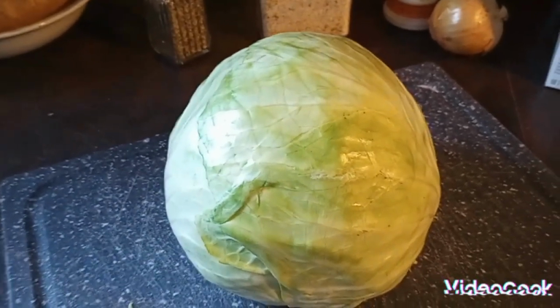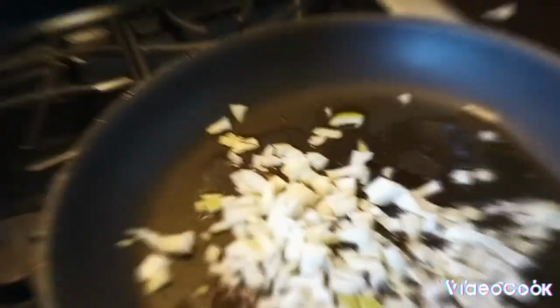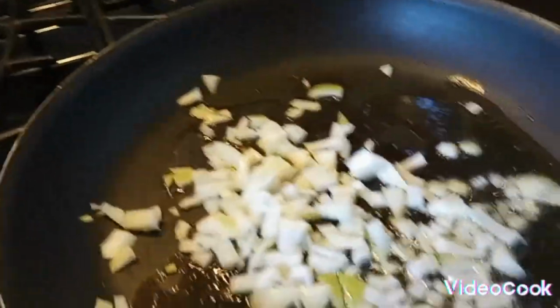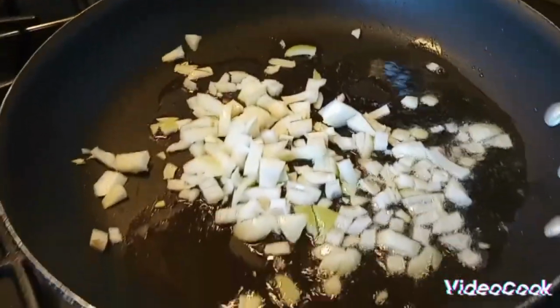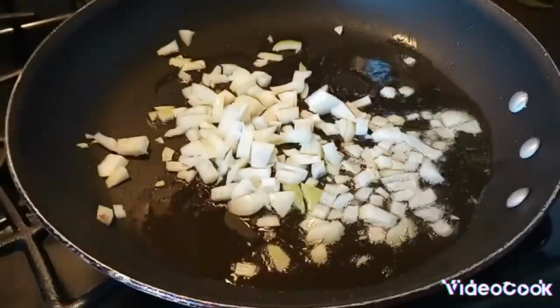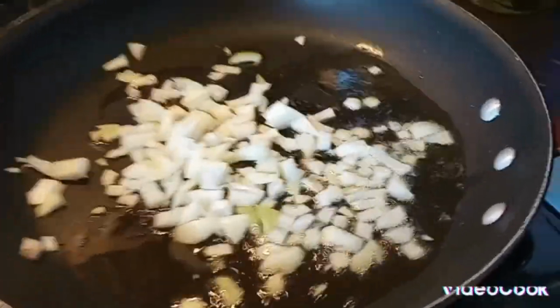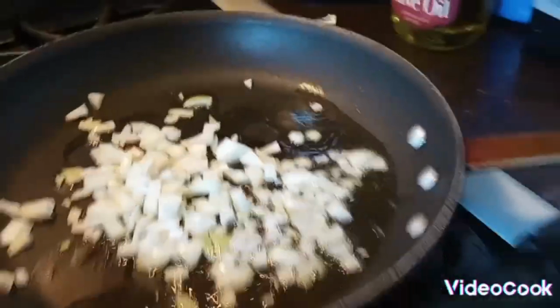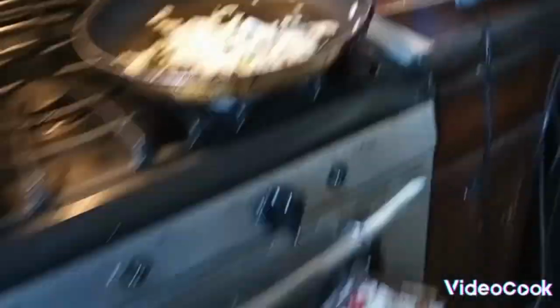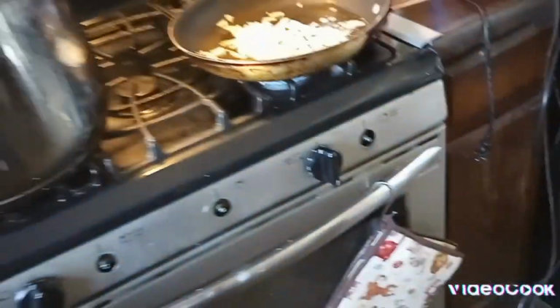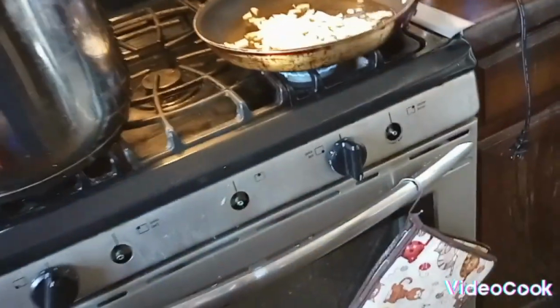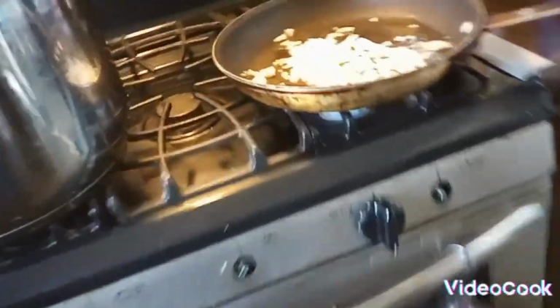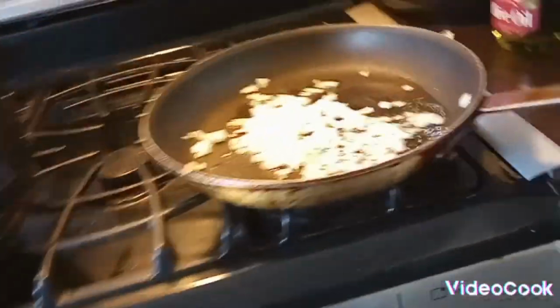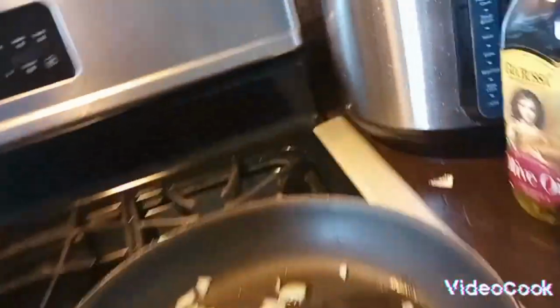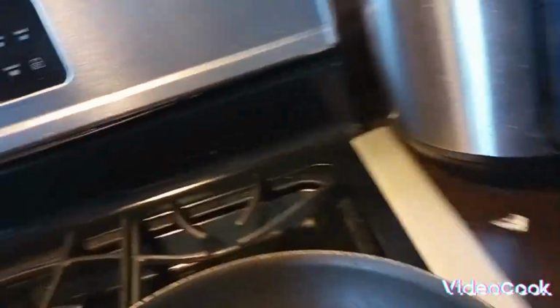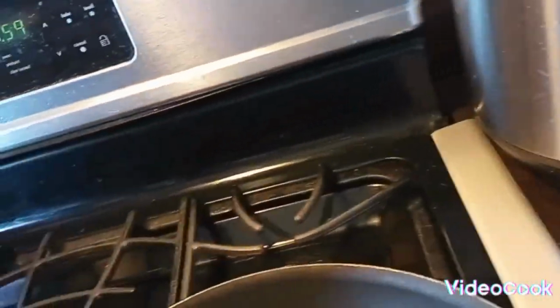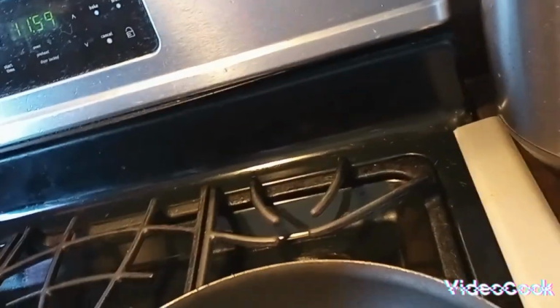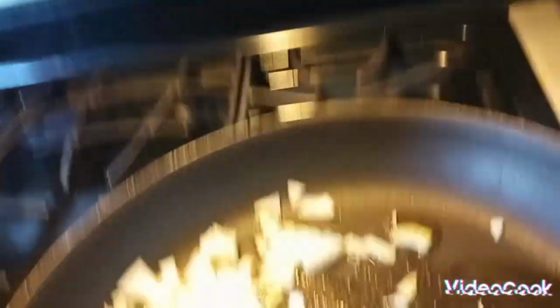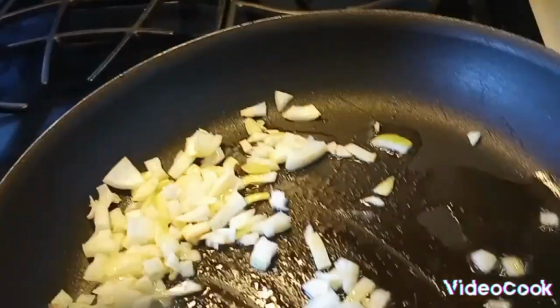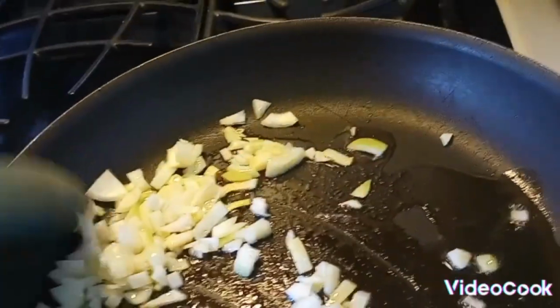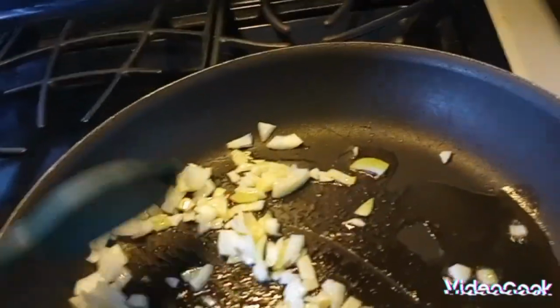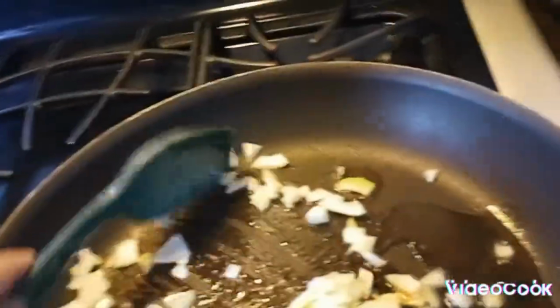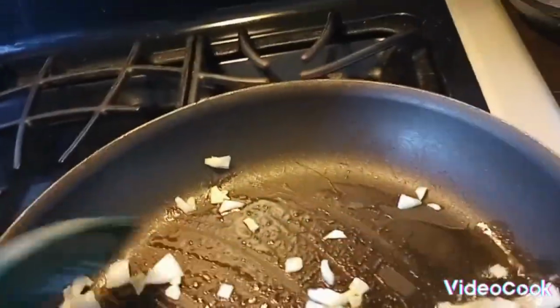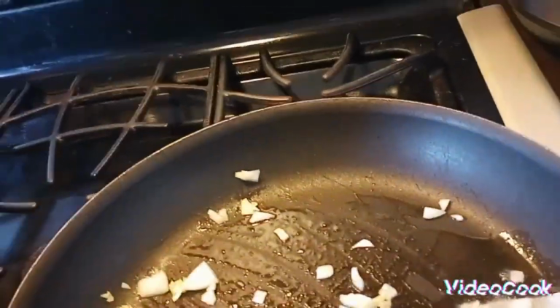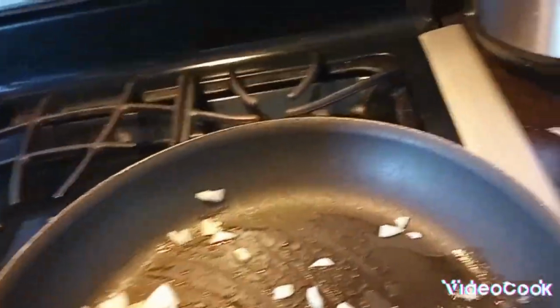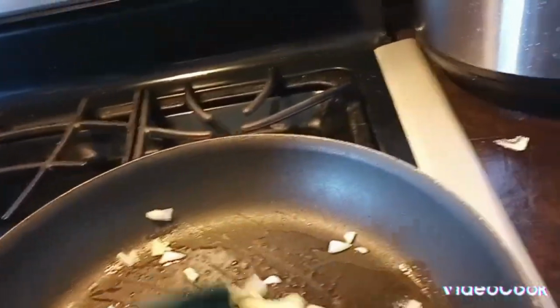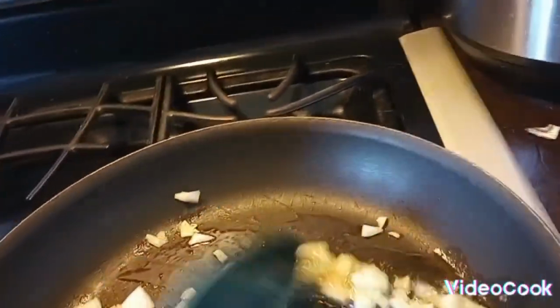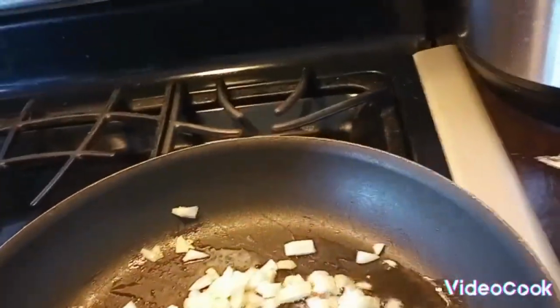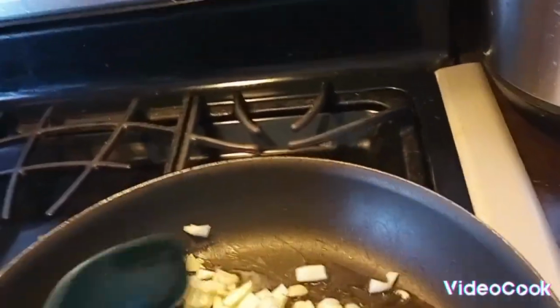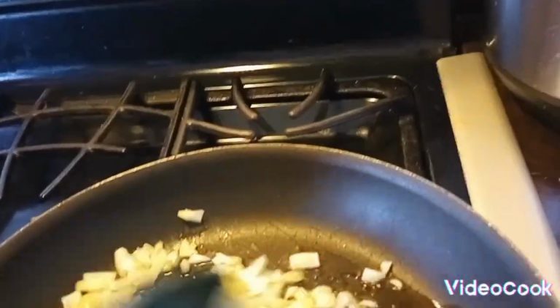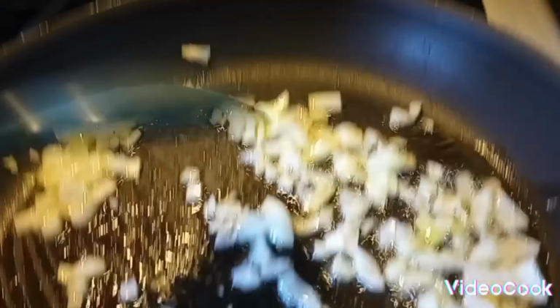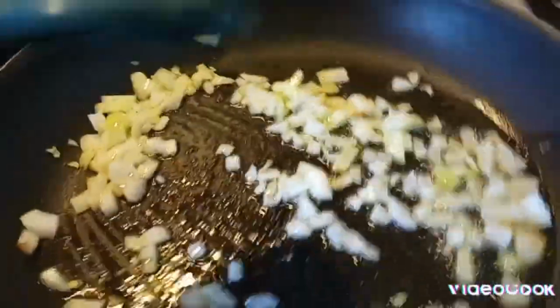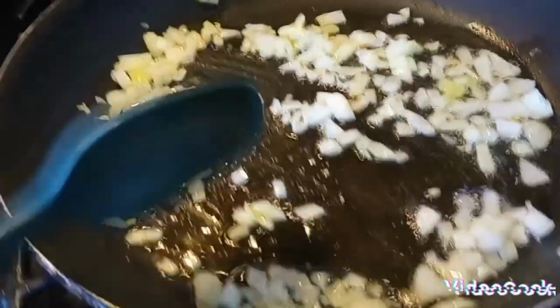Alright, so in a separate pan I have the onions getting done. I'm going to make them to where they're translucent — I'm not going to actually fry them.